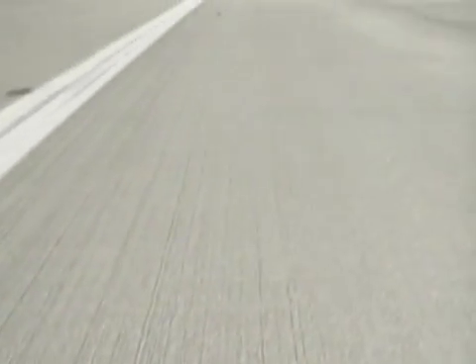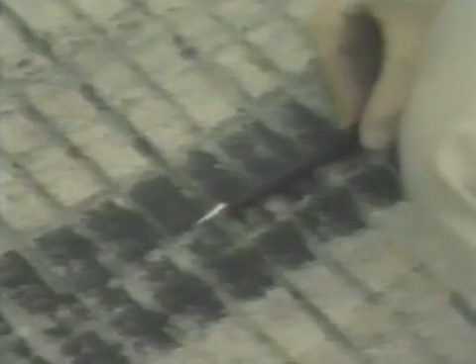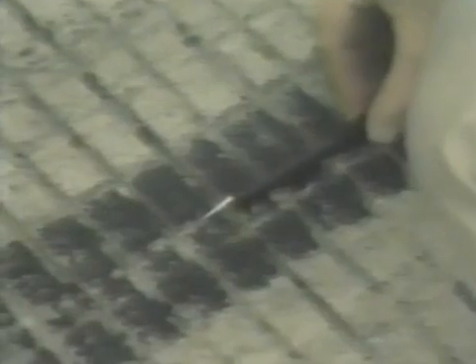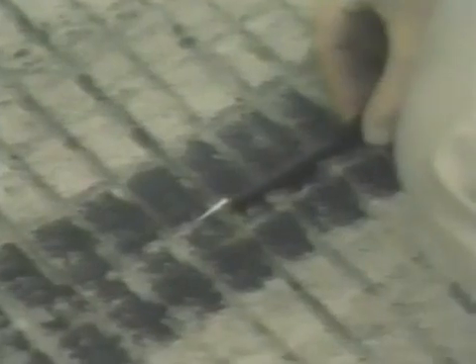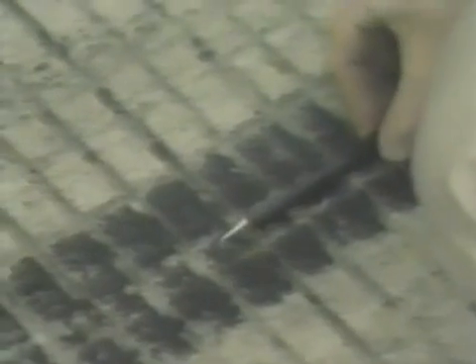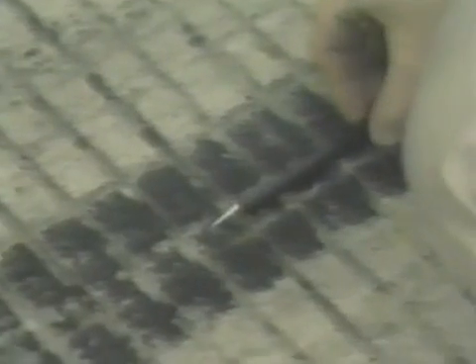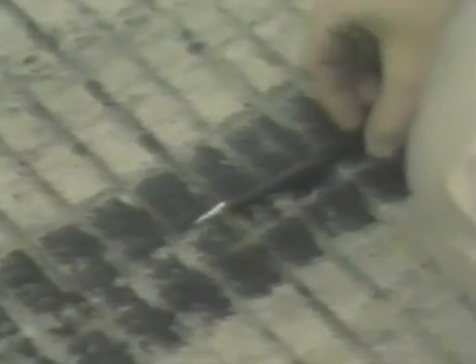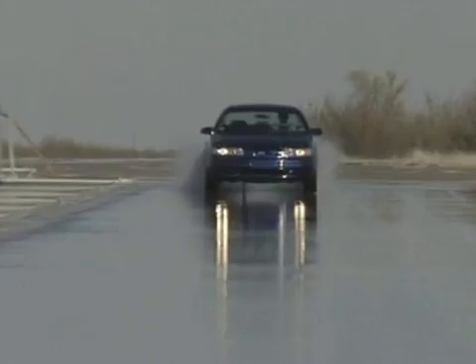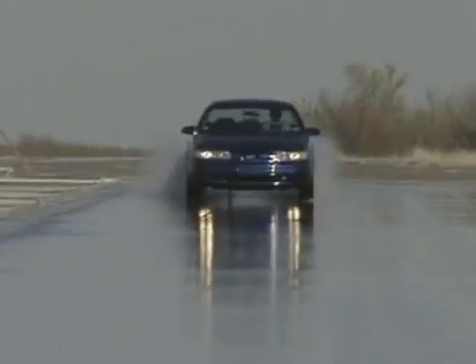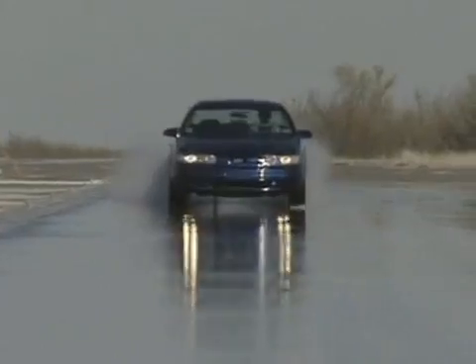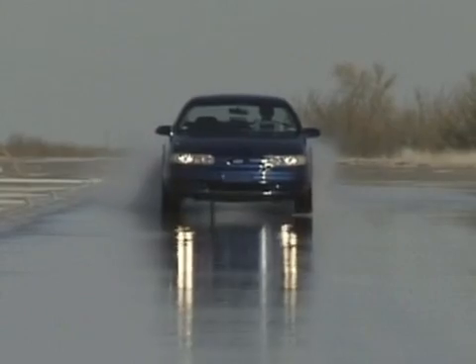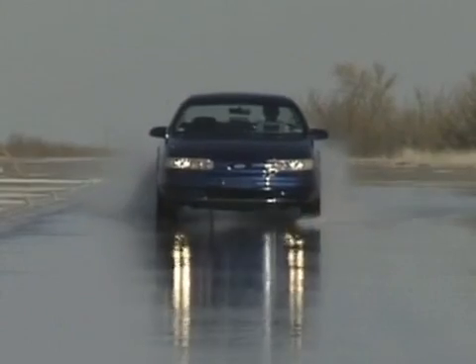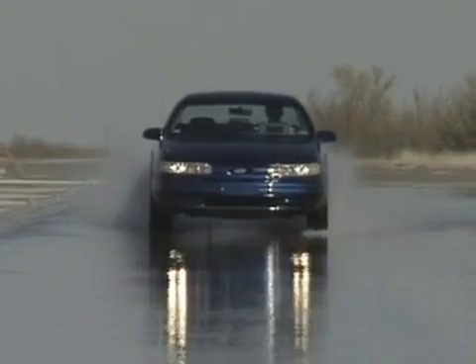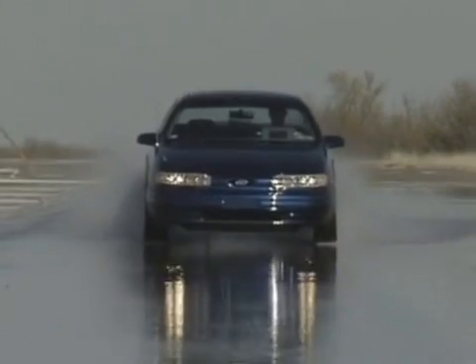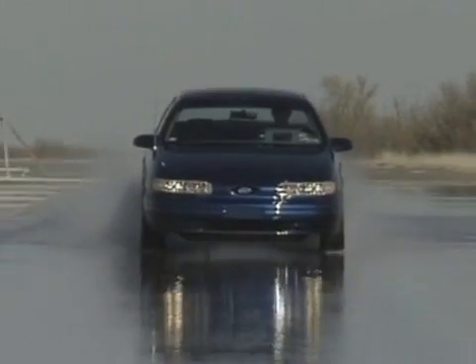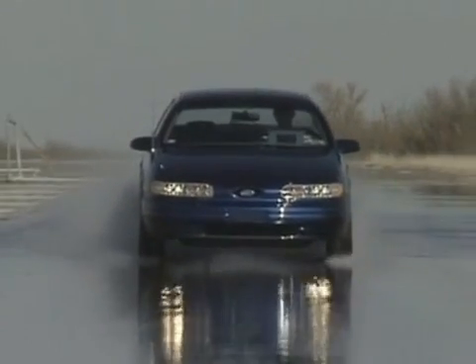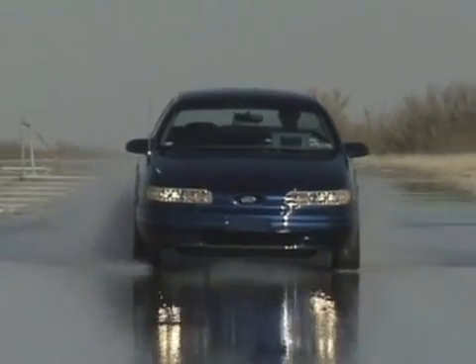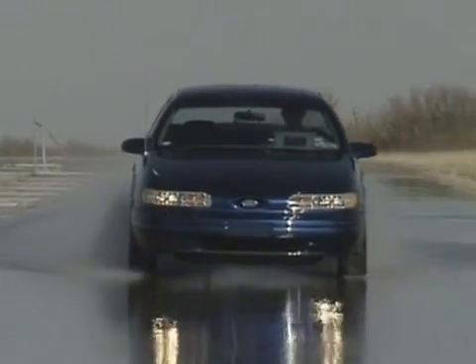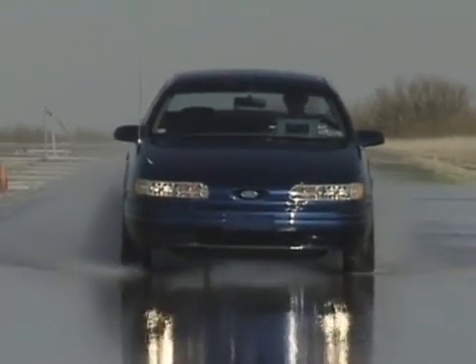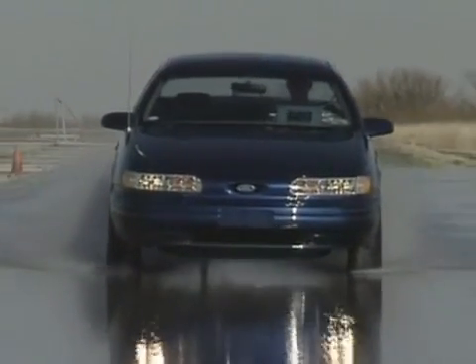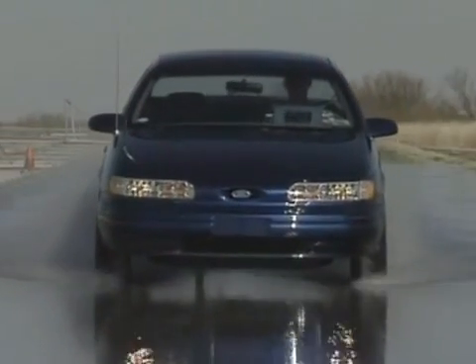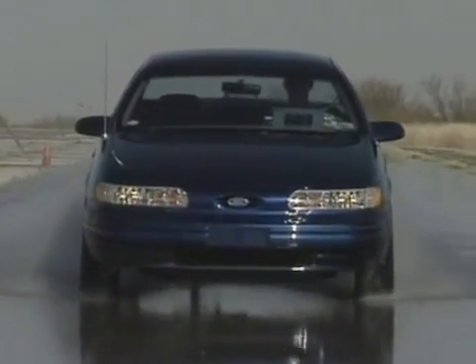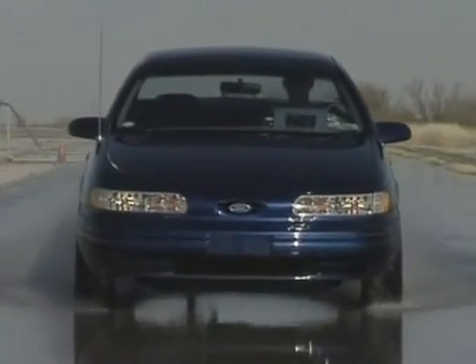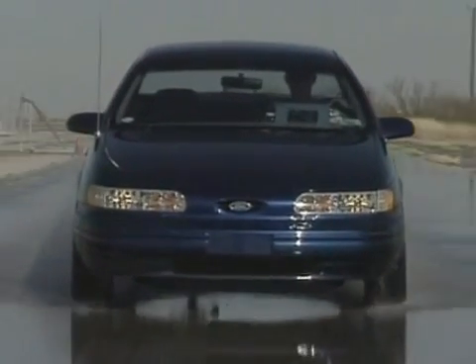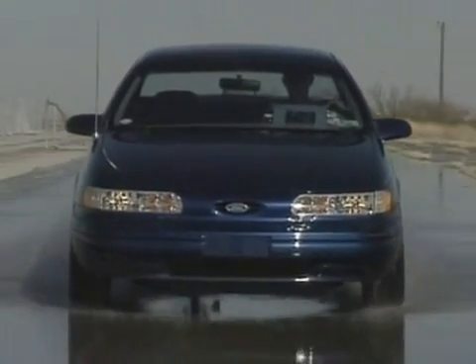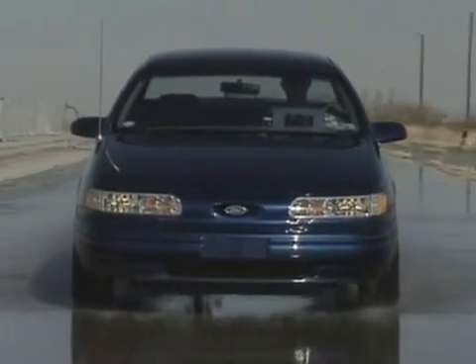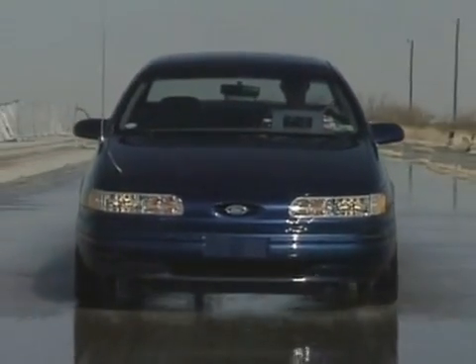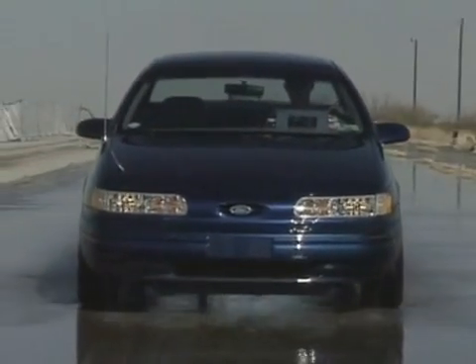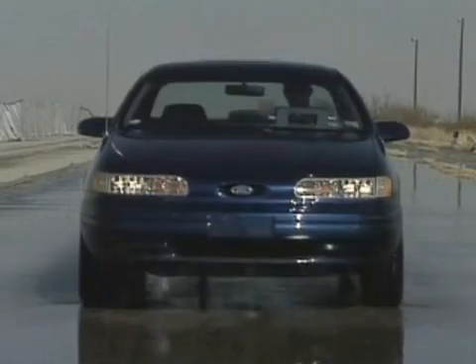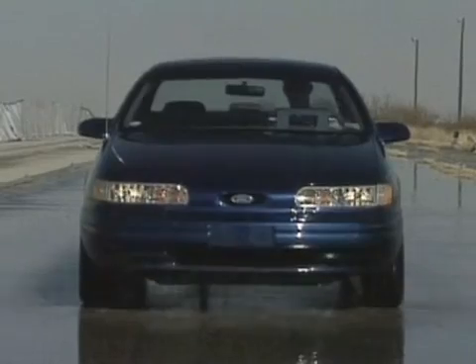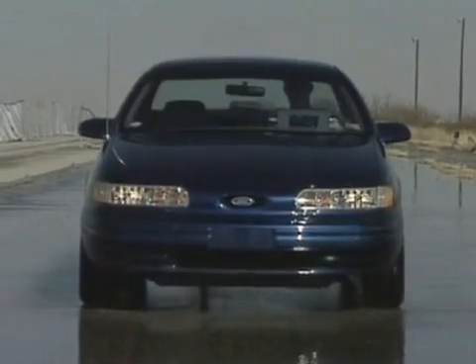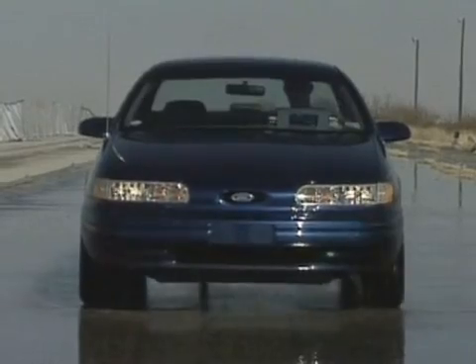cutting thin grooves in the pavement, performing as the tread of a tire, water would channel away from the surface and reduce the risk of hydroplaning.